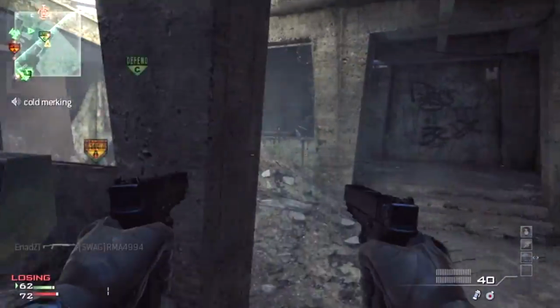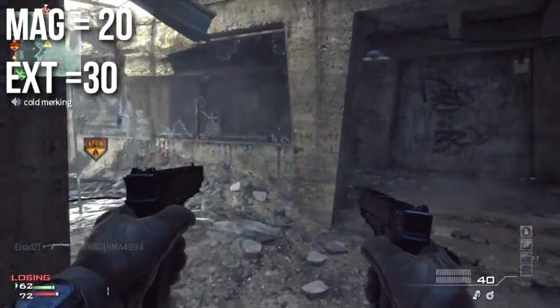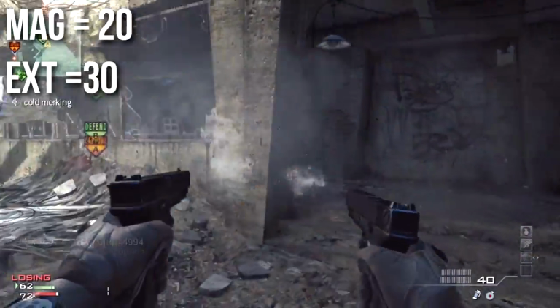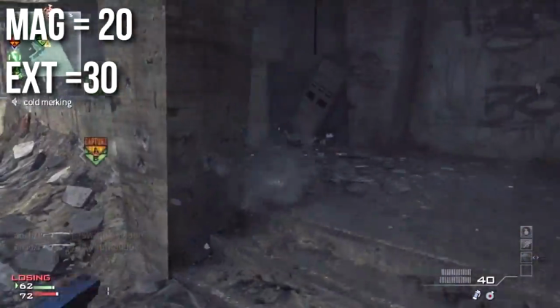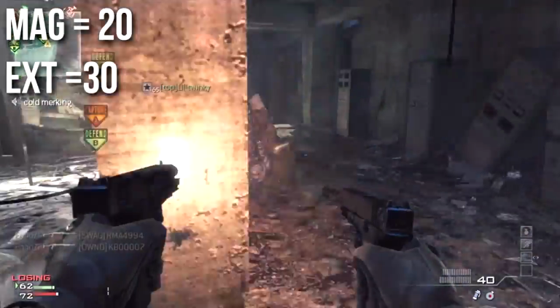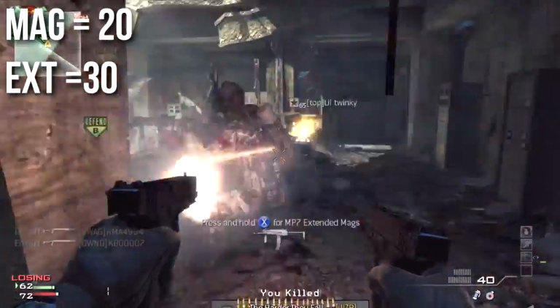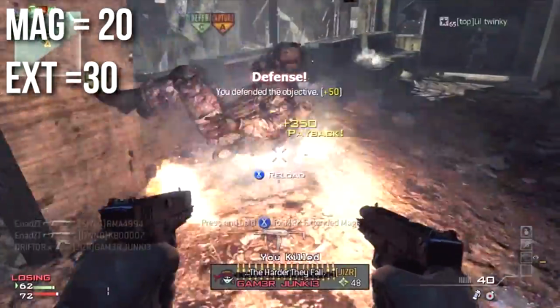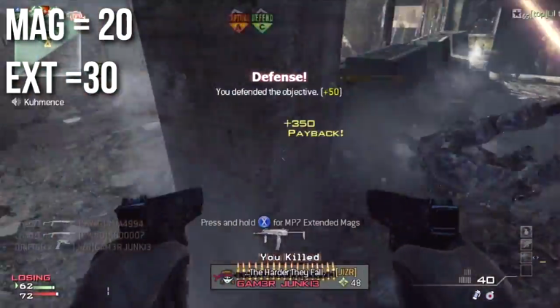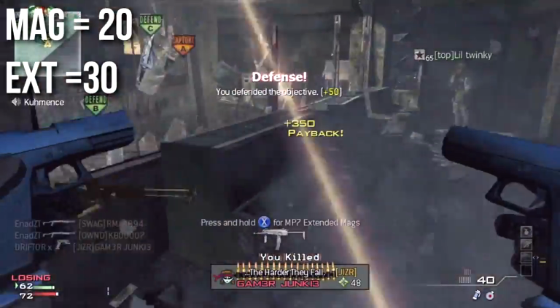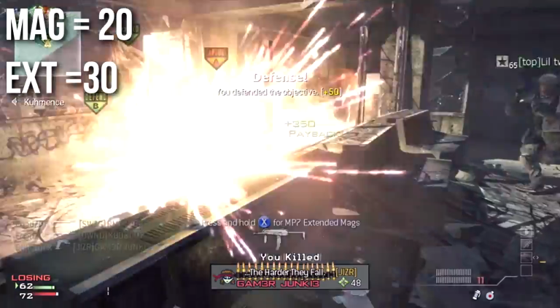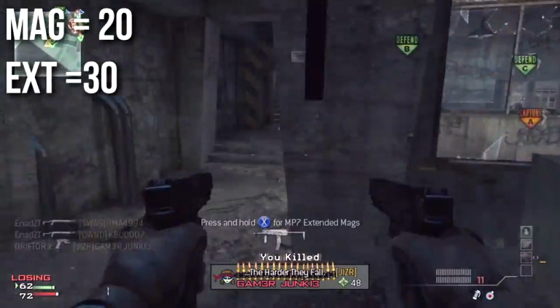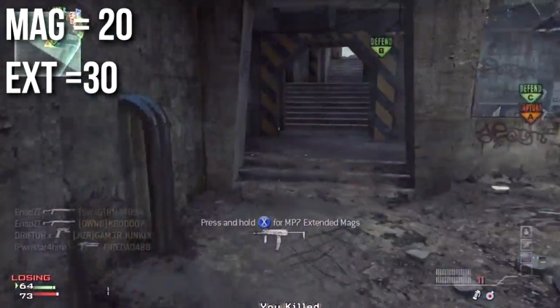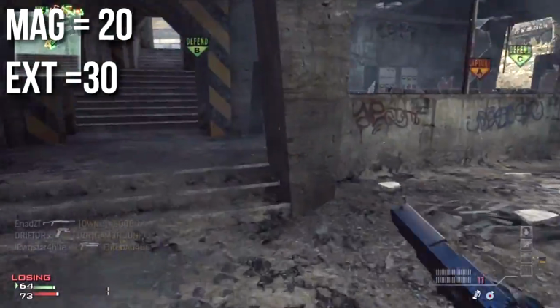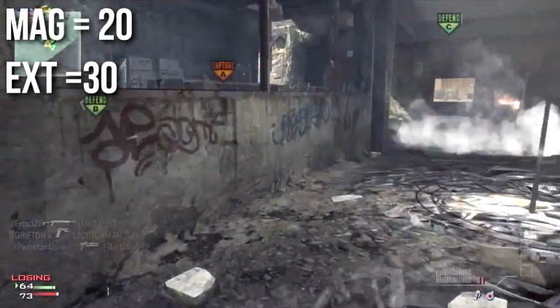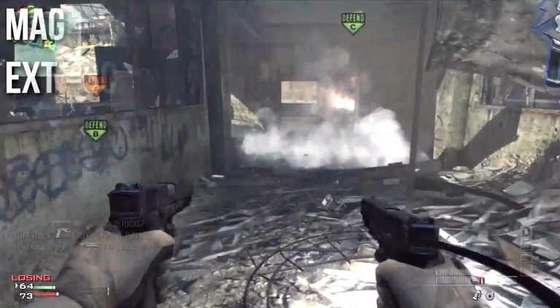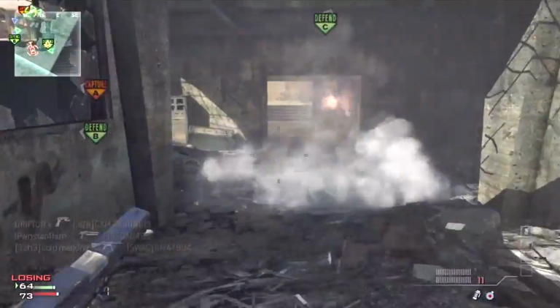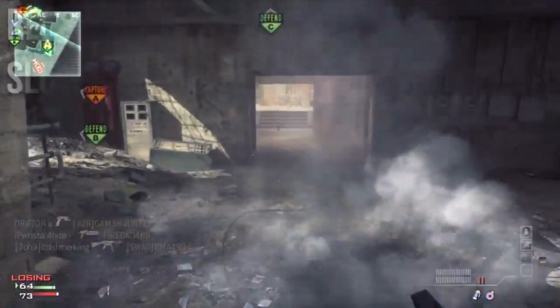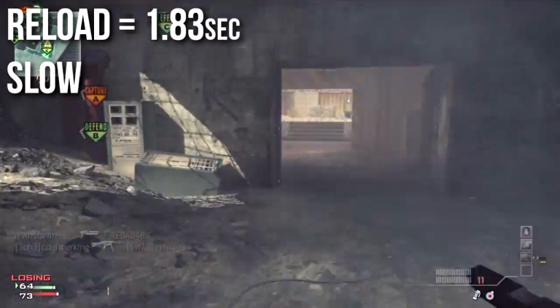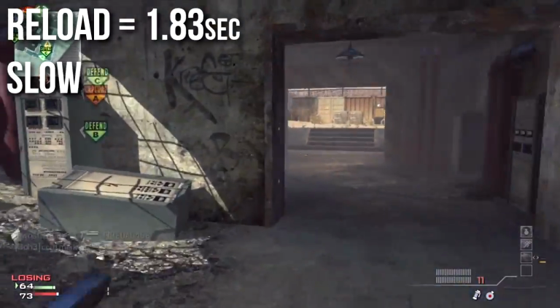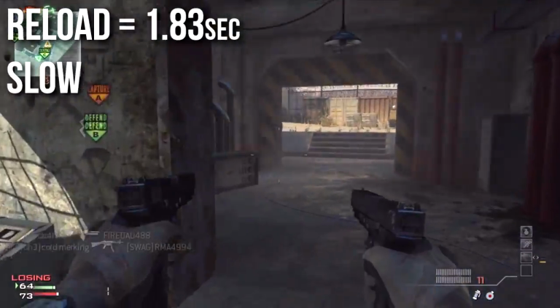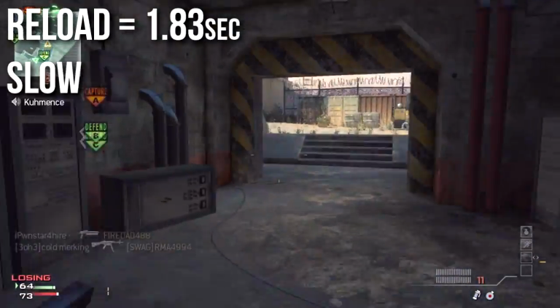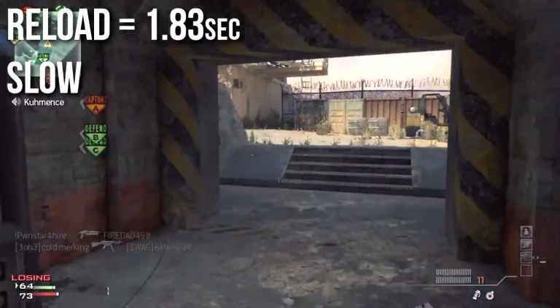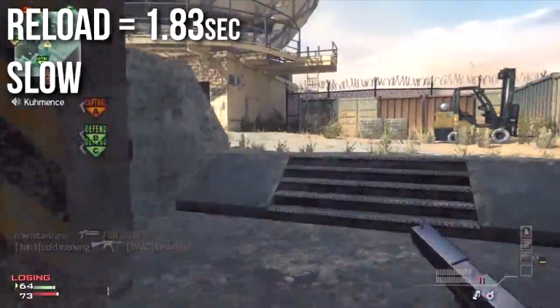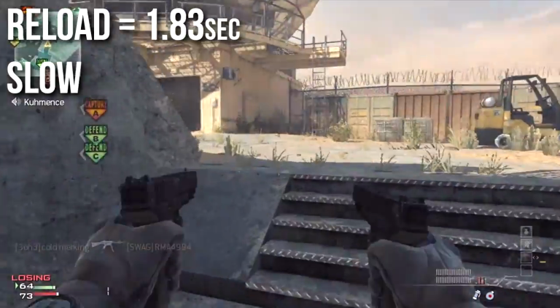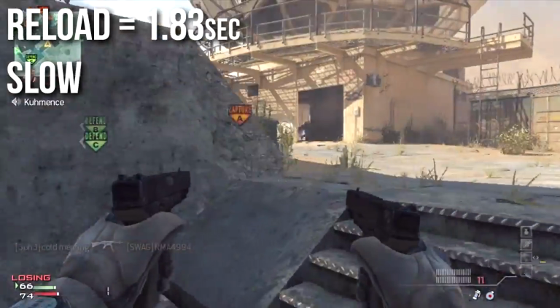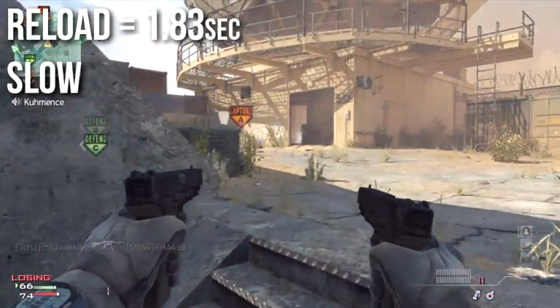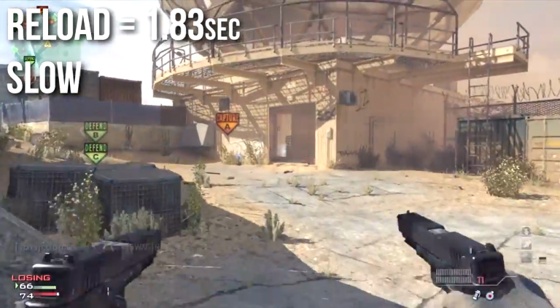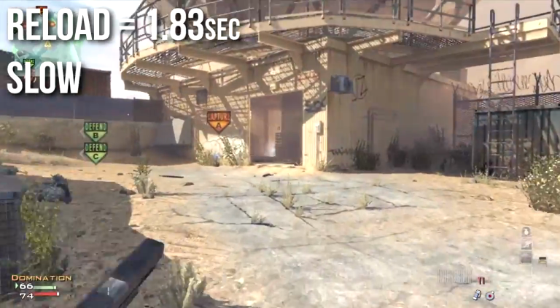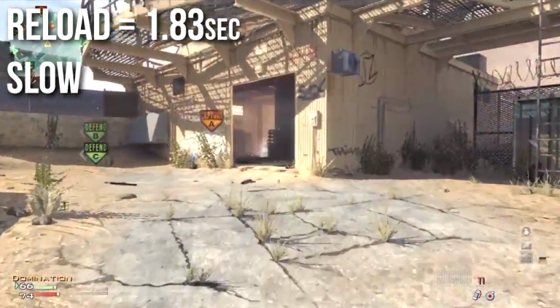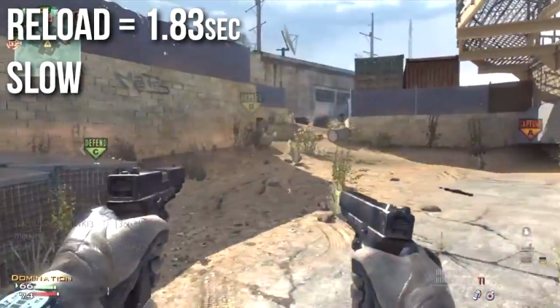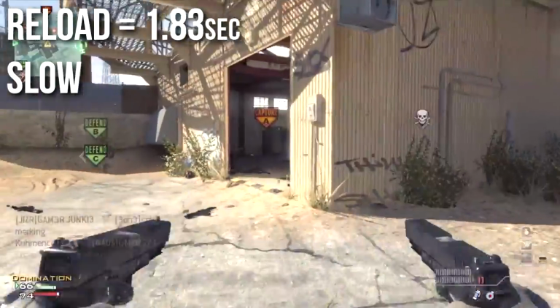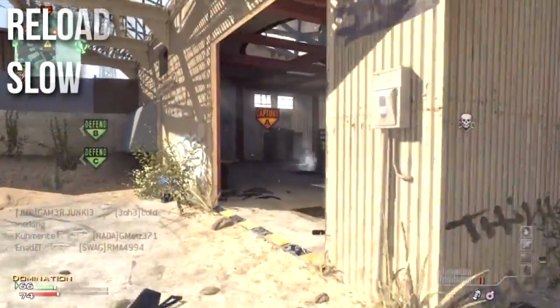The G18 has a very low magazine size at 20 rounds, or 30 rounds with extended mags. This weapon is tied with the FMG9 for slowest reloads in the machine pistol category at 1.83 seconds.